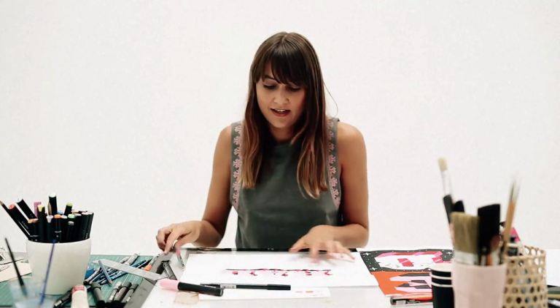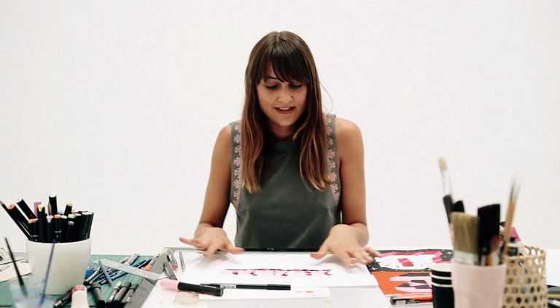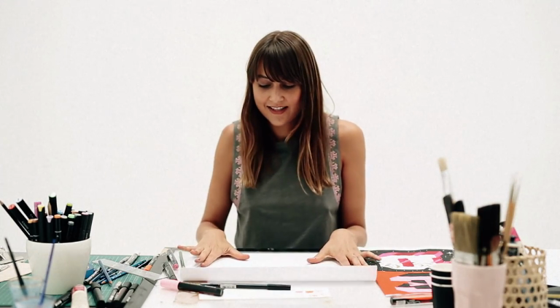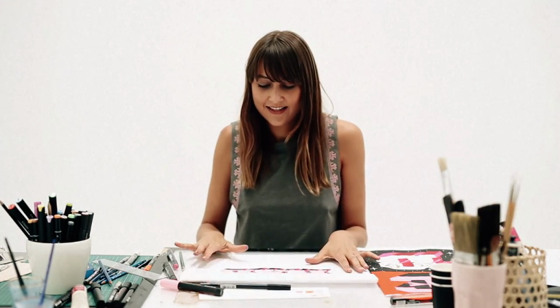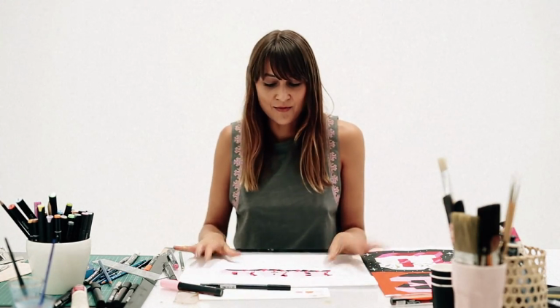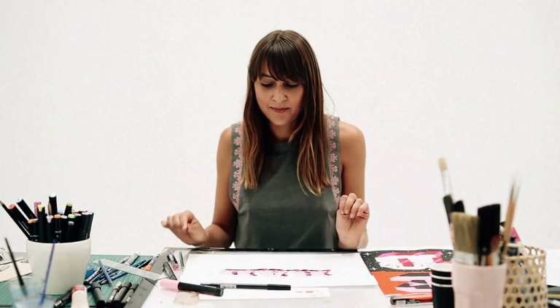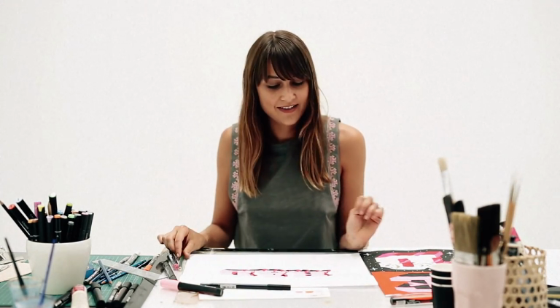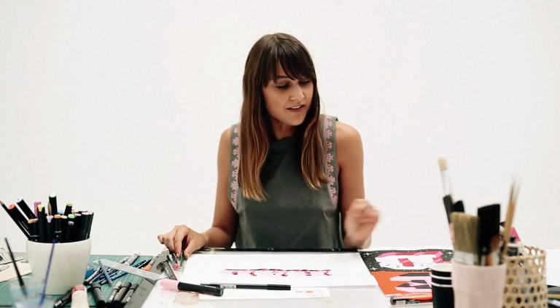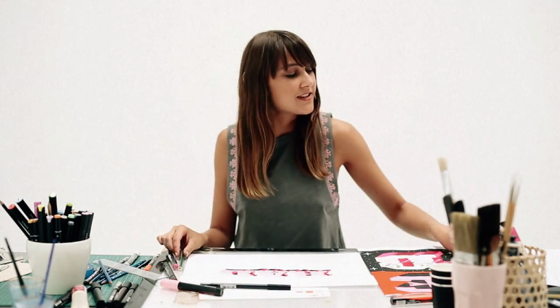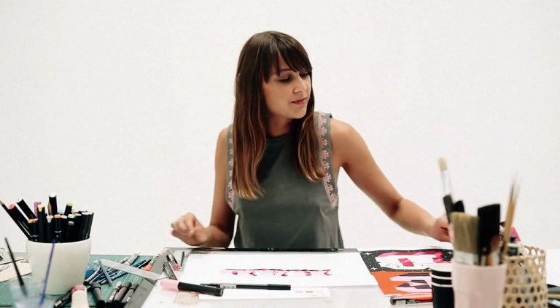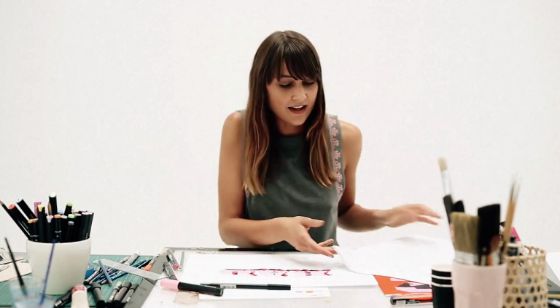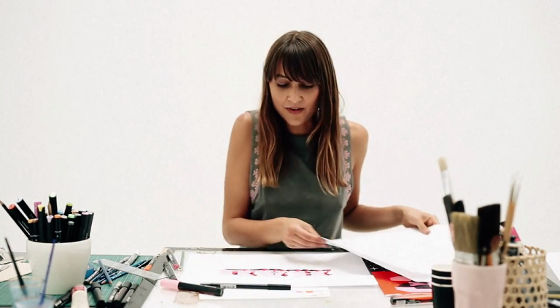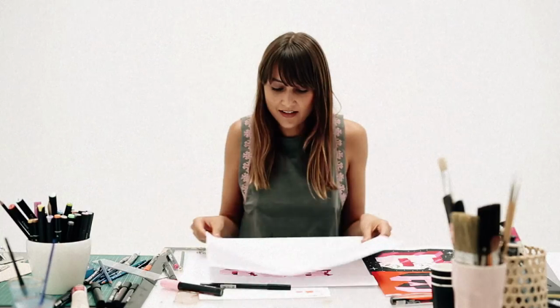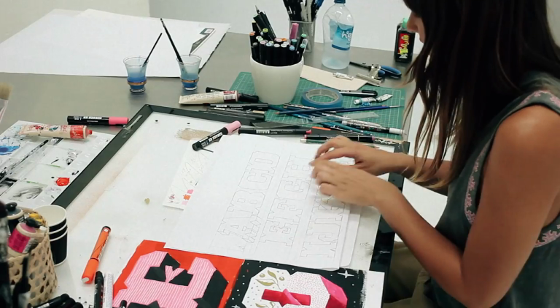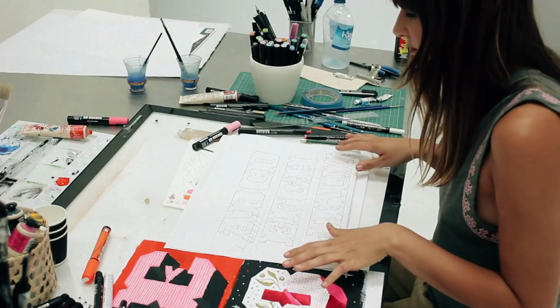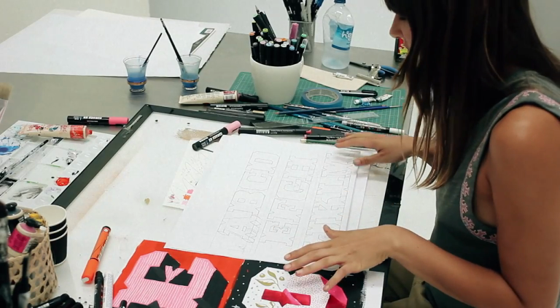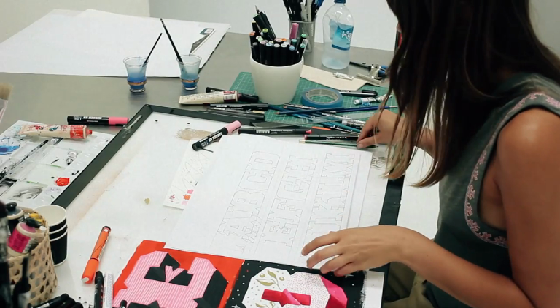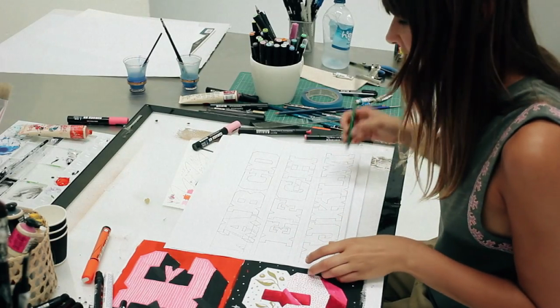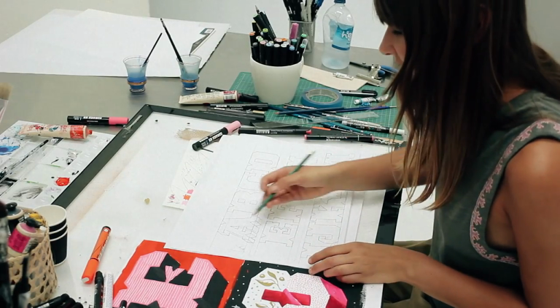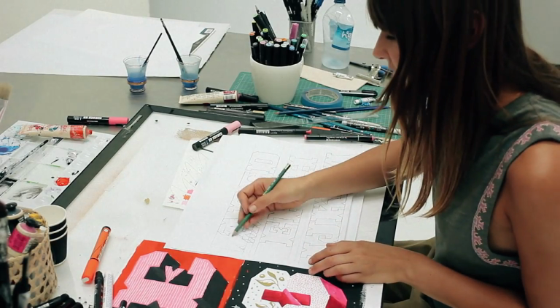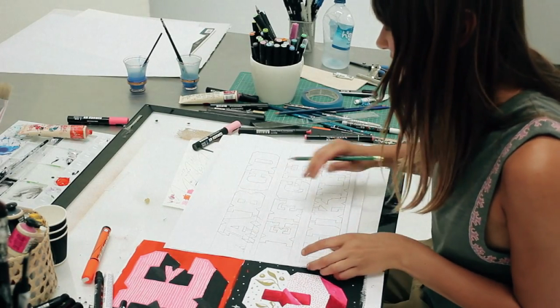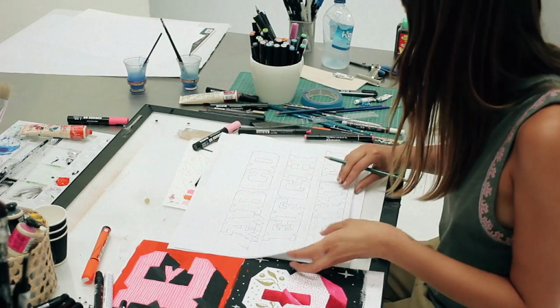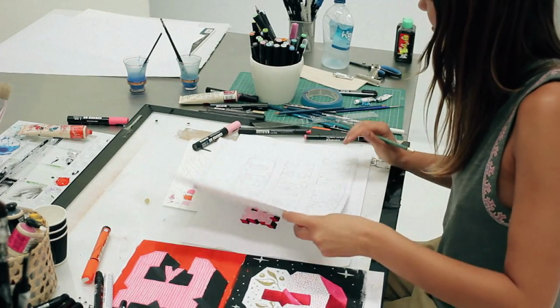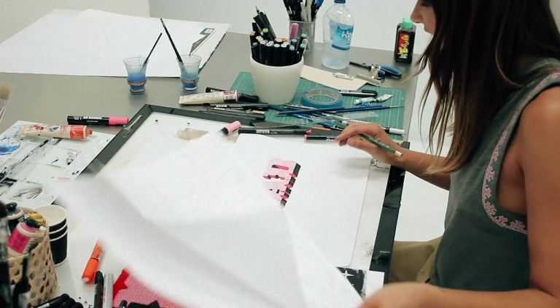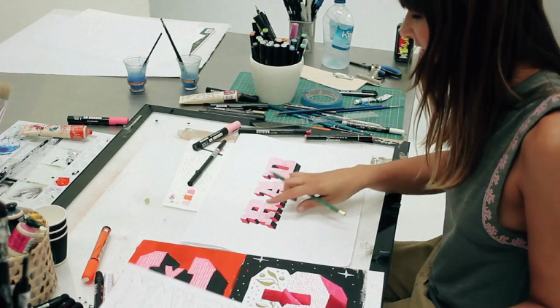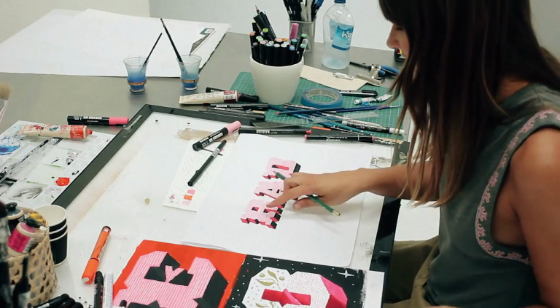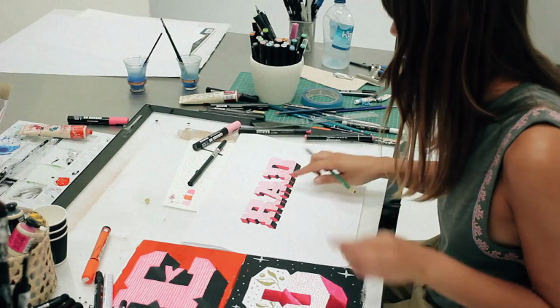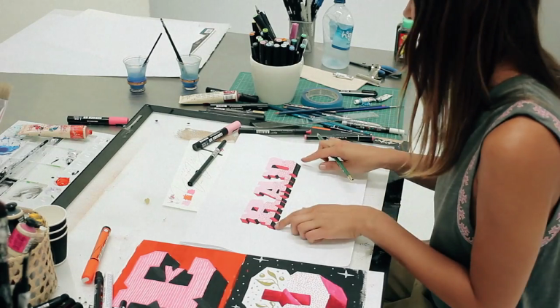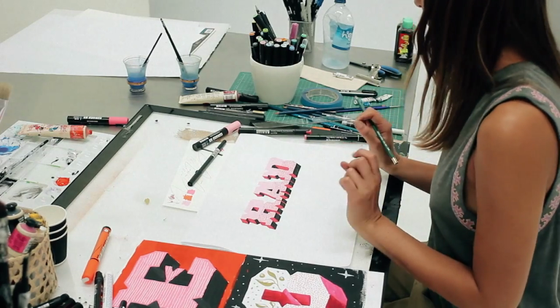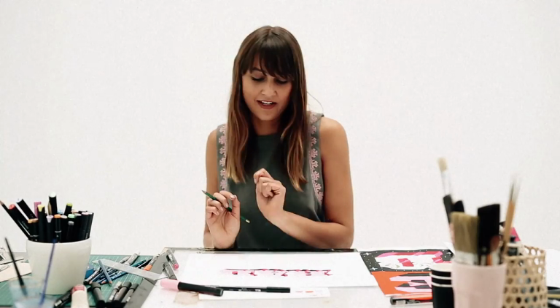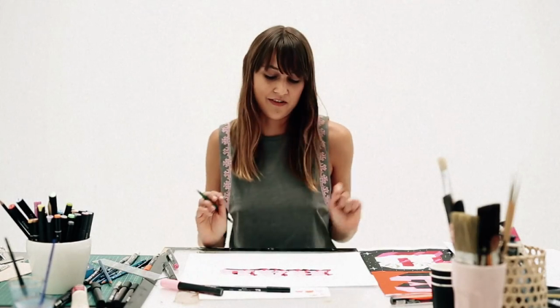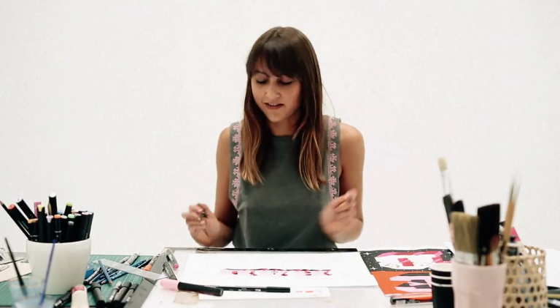This is the 'rad' piece finished off. We started with our structural outline, added a bit of dimension, and then used colour to give a two-tone shadow, finishing off with the dots.